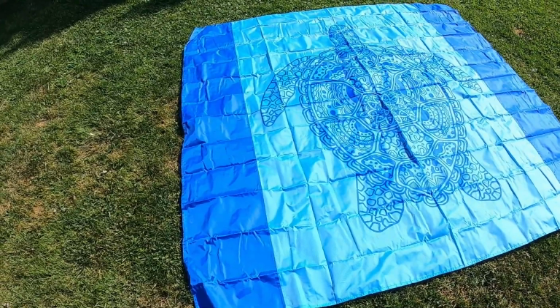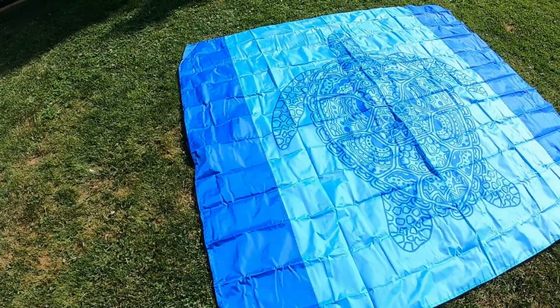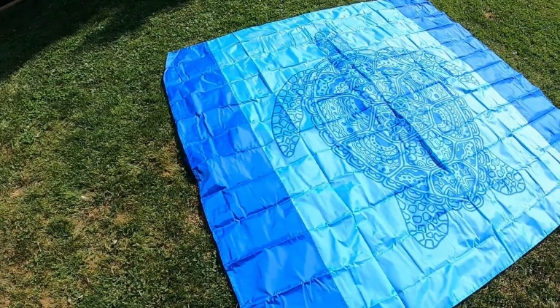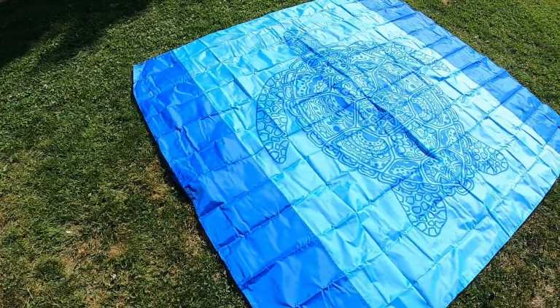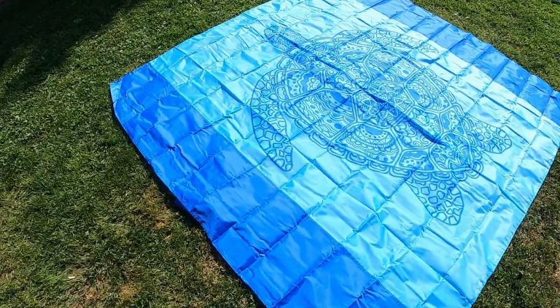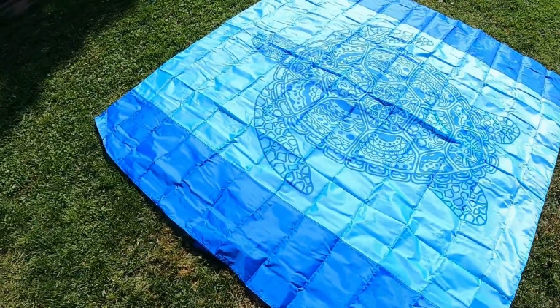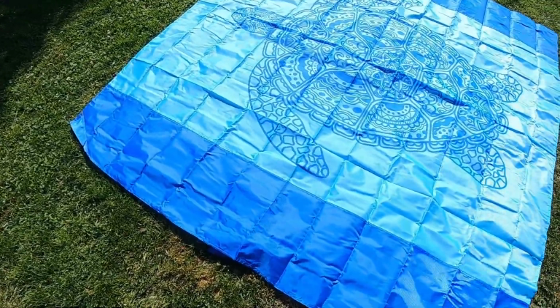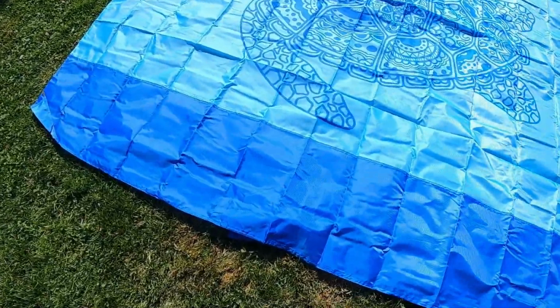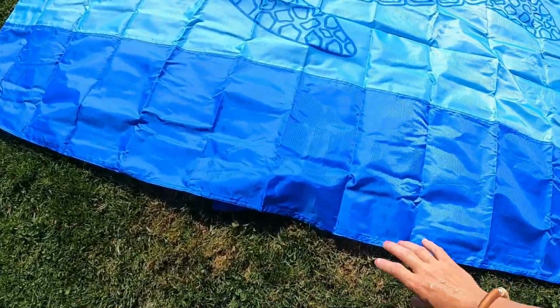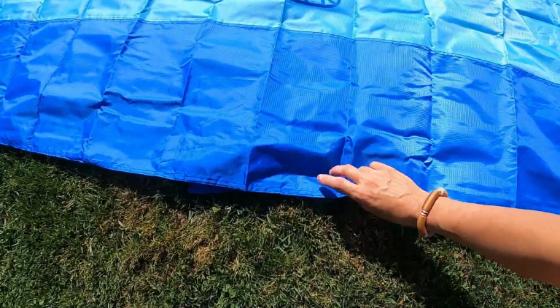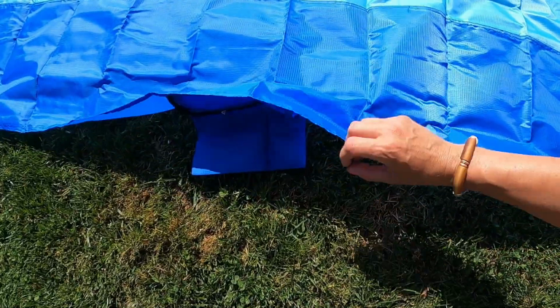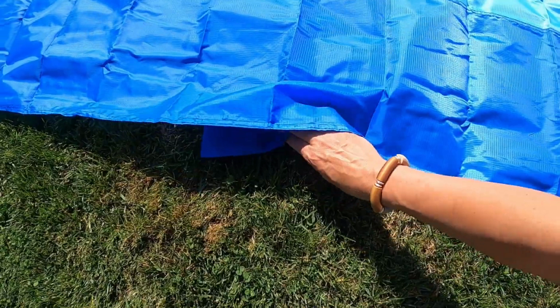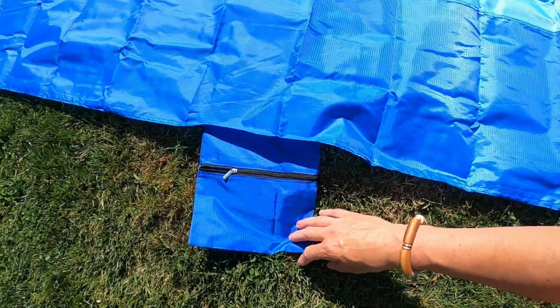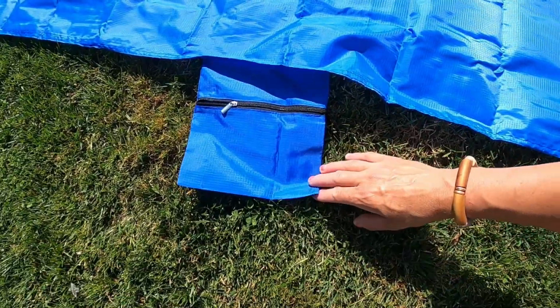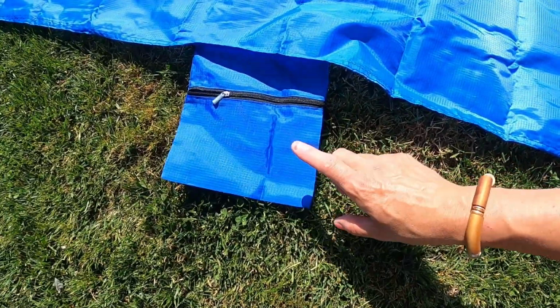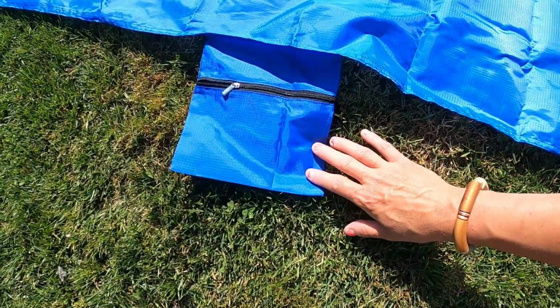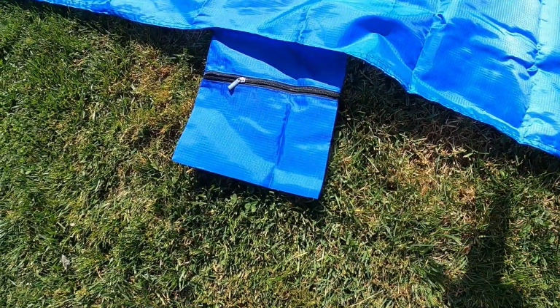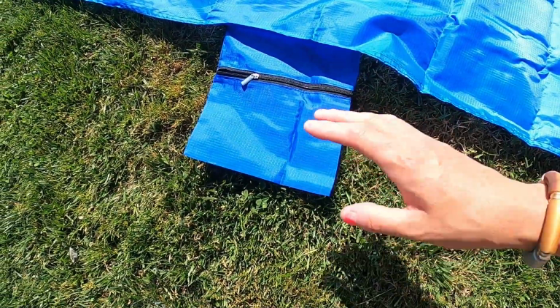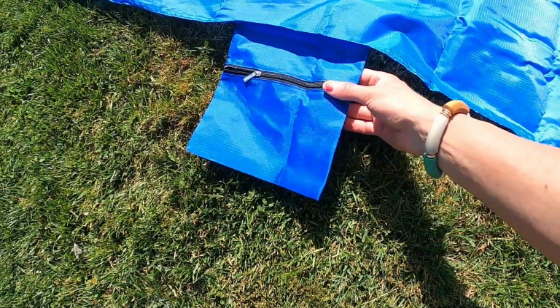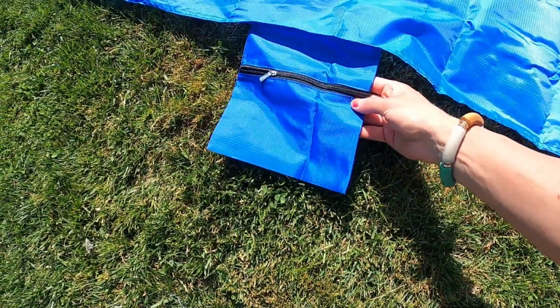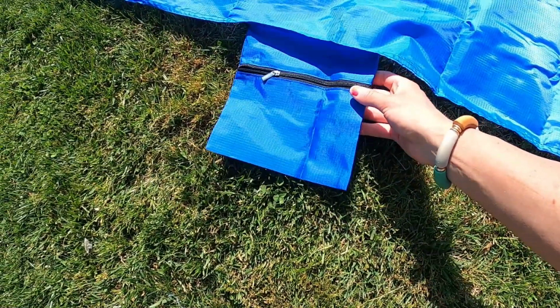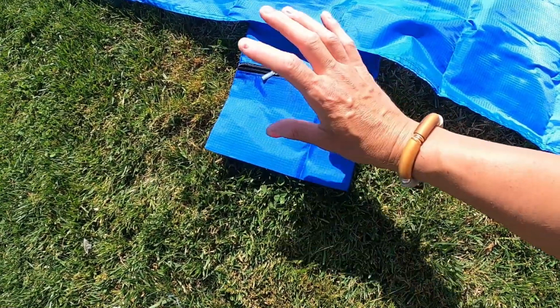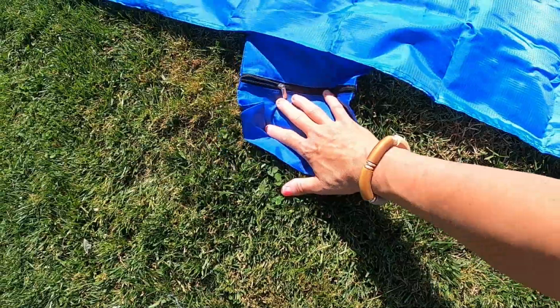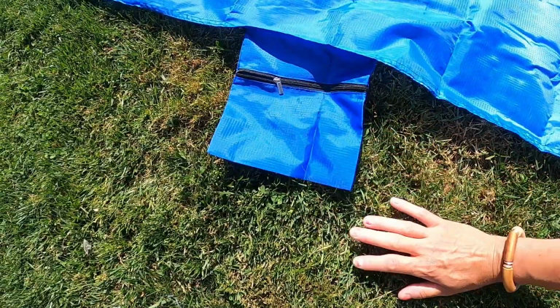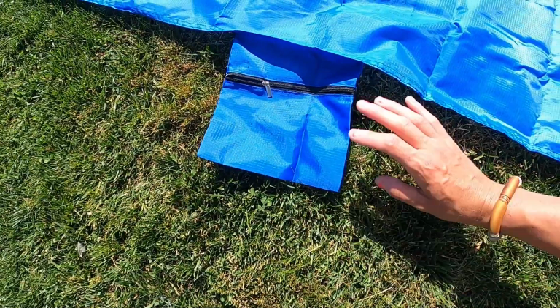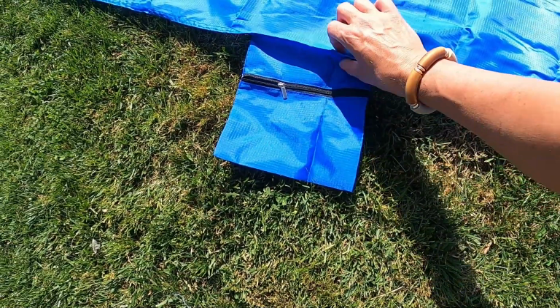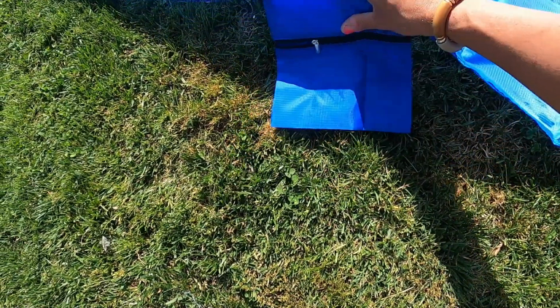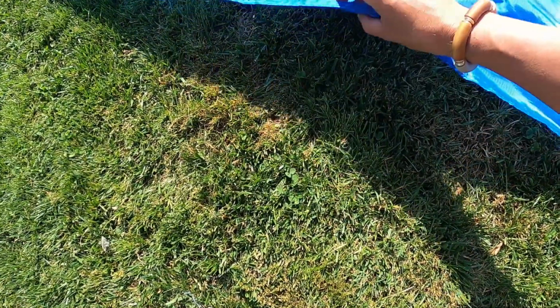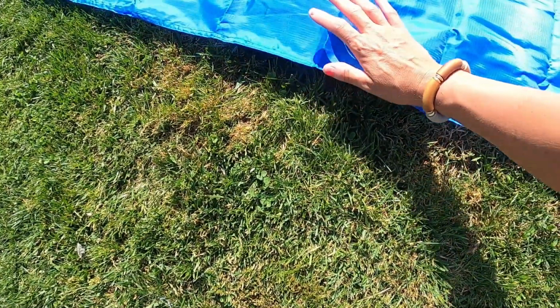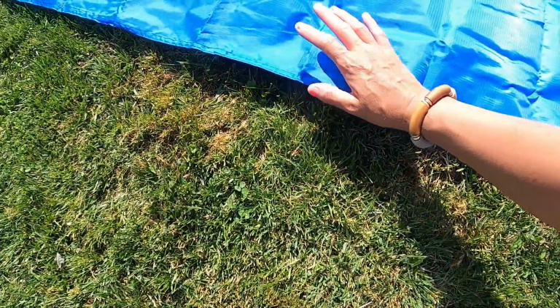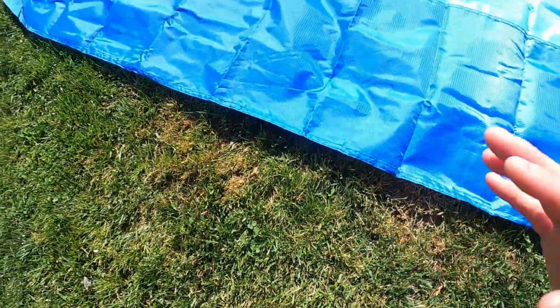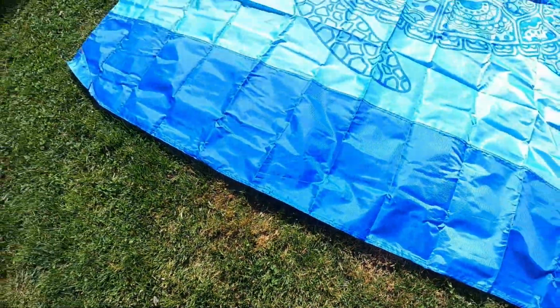It's got areas where you'll stick it into the sand if you don't want it to blow around. And then on the other side, you also have a pocket on both ends. So that is so cool. You can put your sunscreen in here or whatever you like, and then you can just flip it underneath like that.